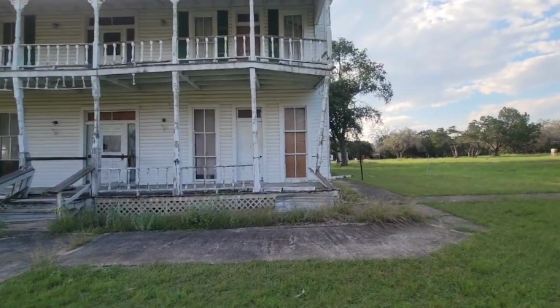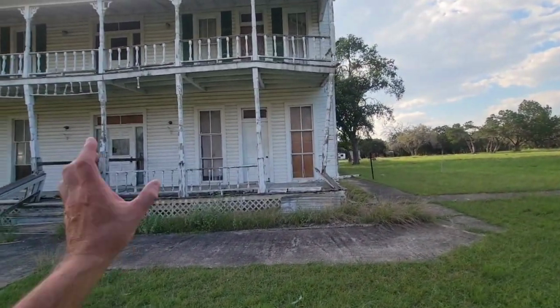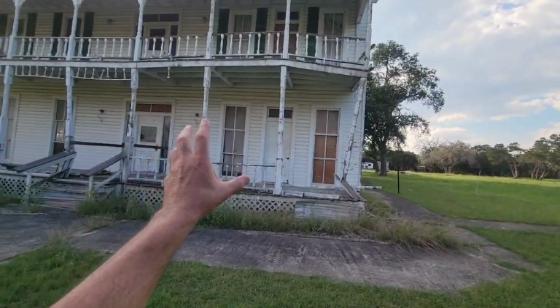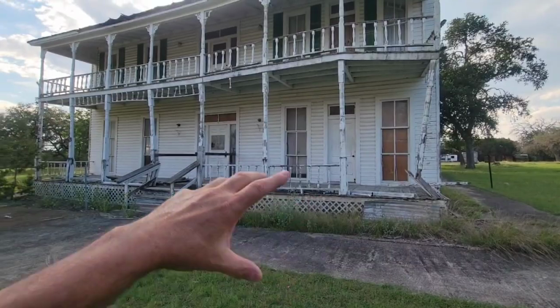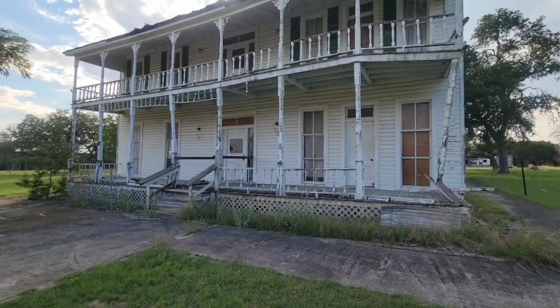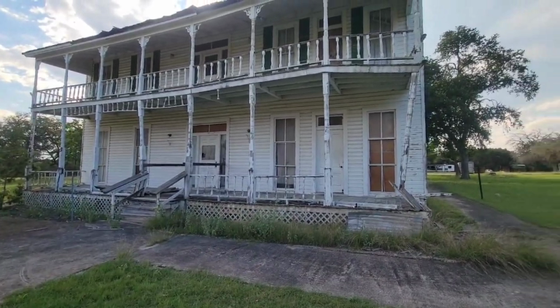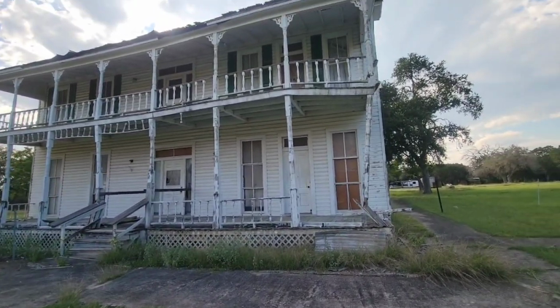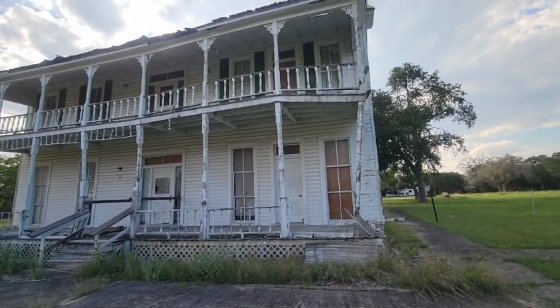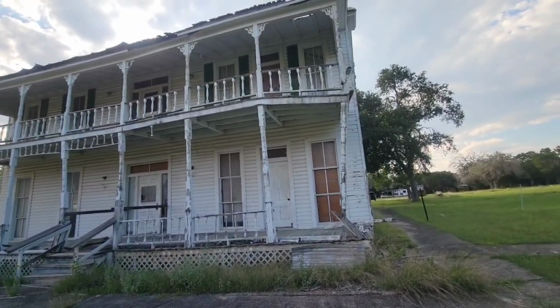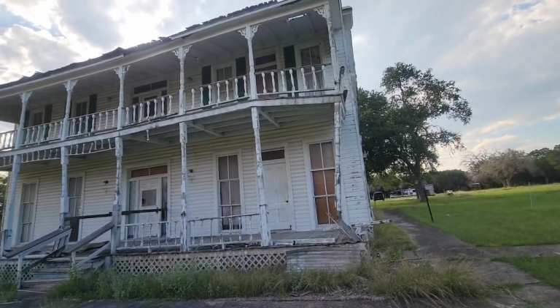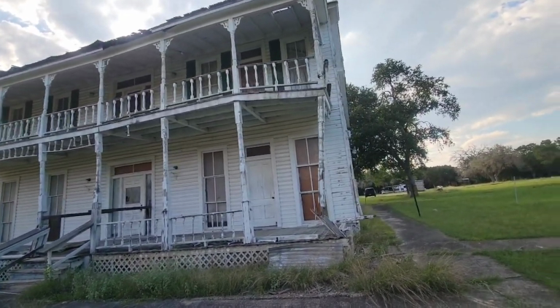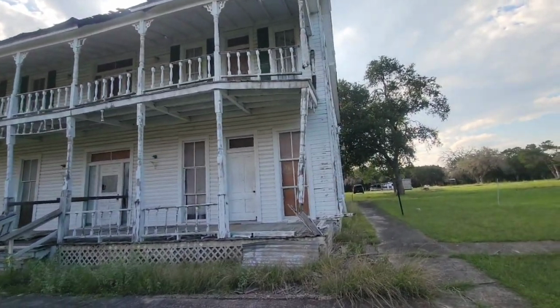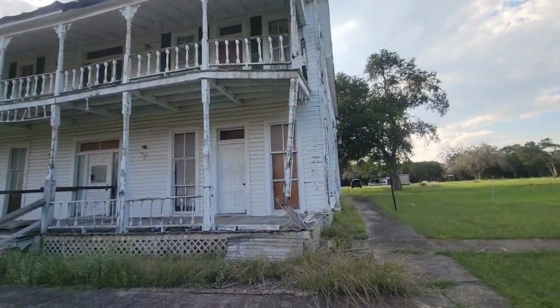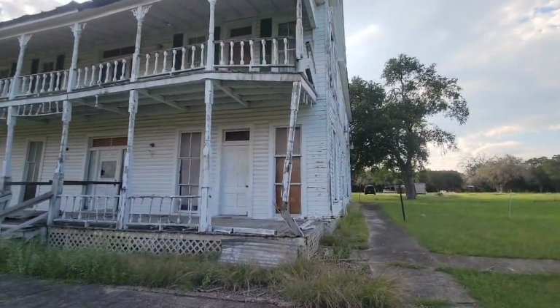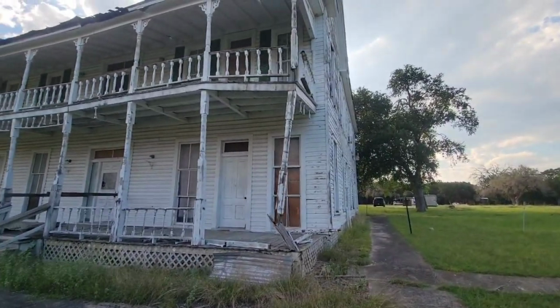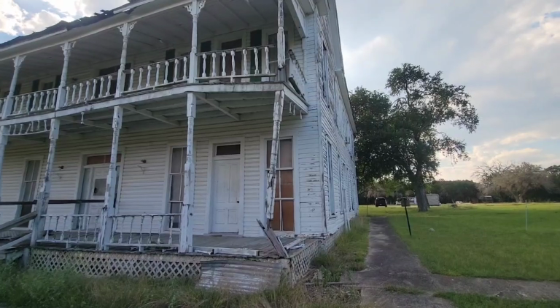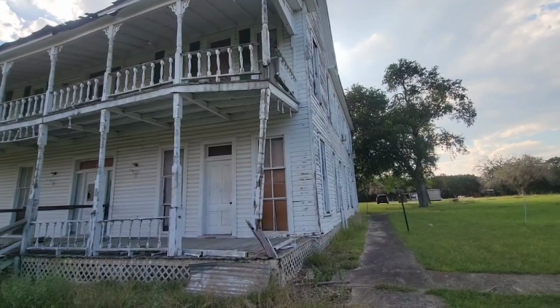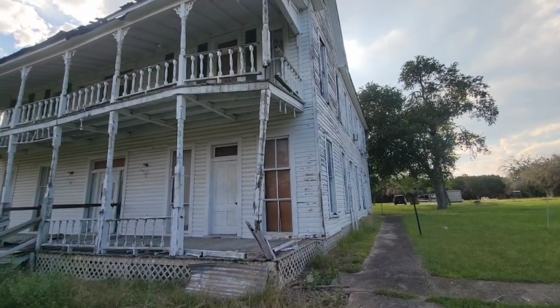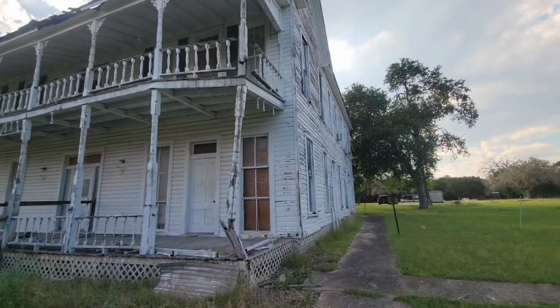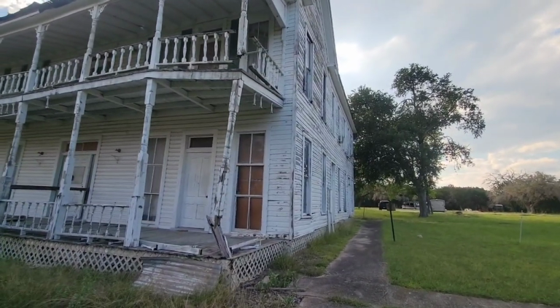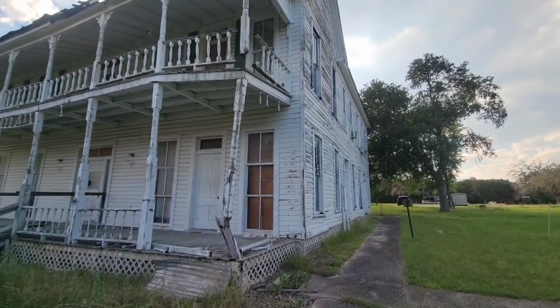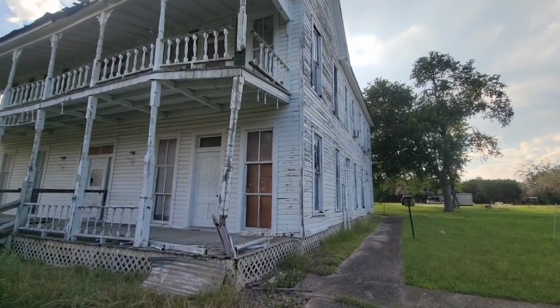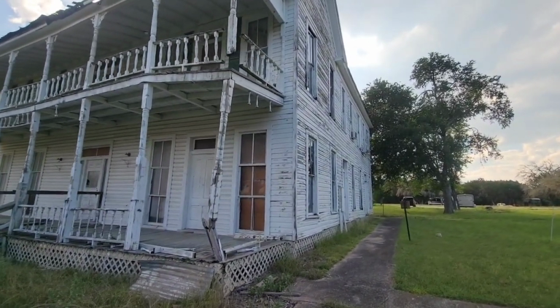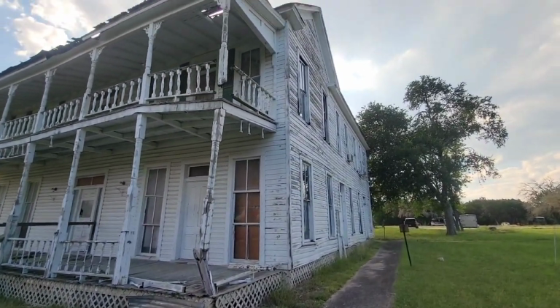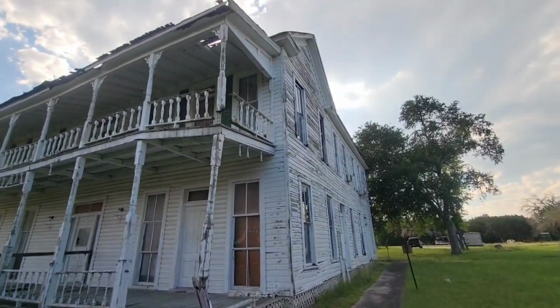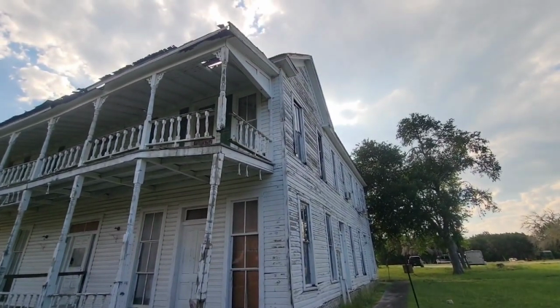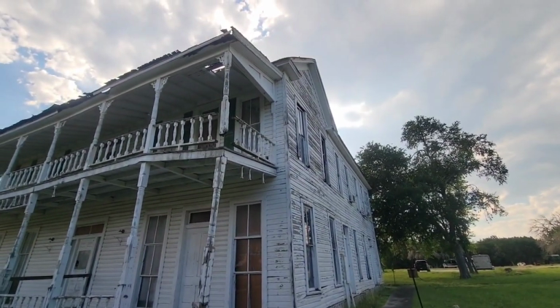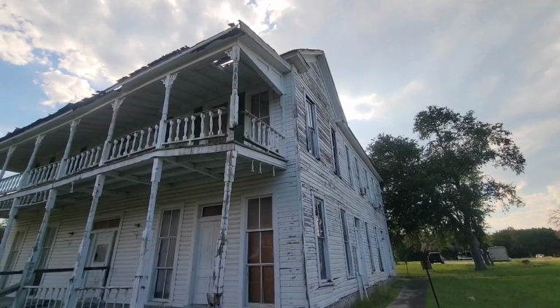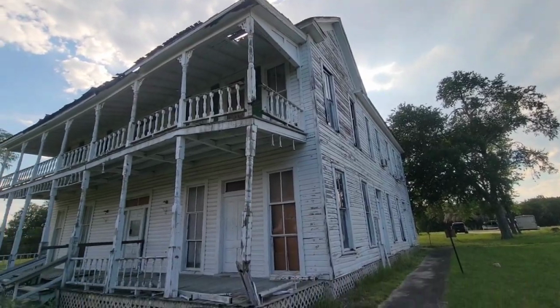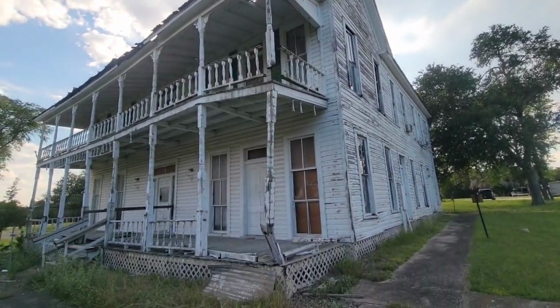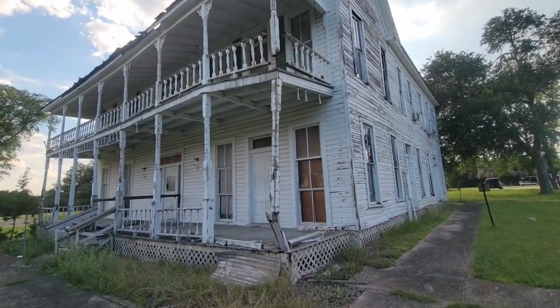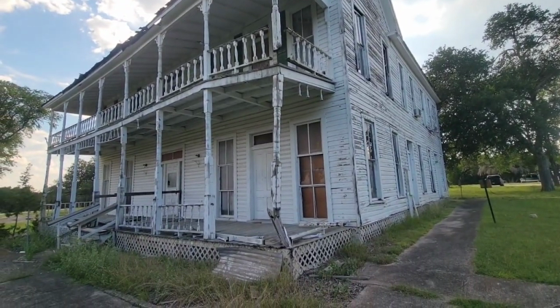The house is on the historical marker, but the land around it is owned by somebody else. I'm hoping I got permission to go ahead and walk around today around this property and get the metal detecting done.